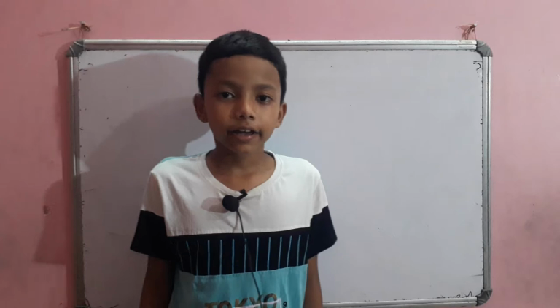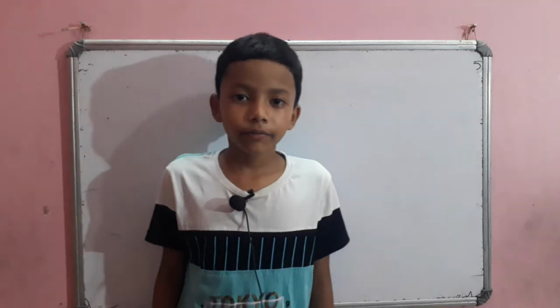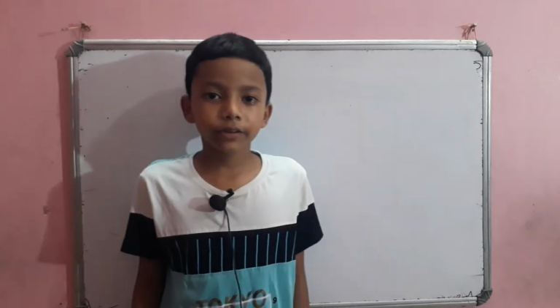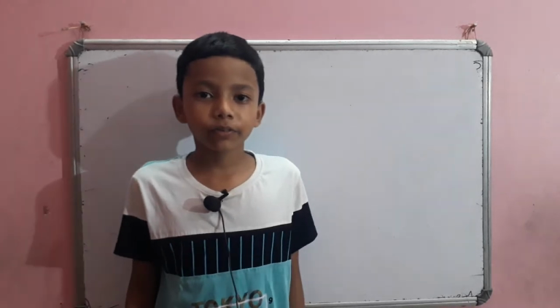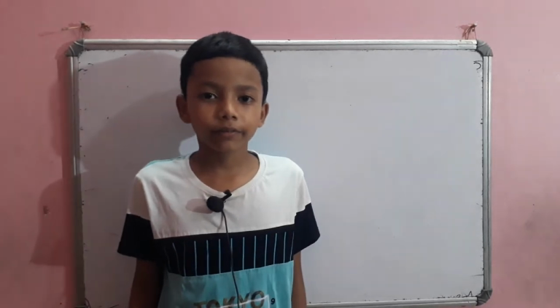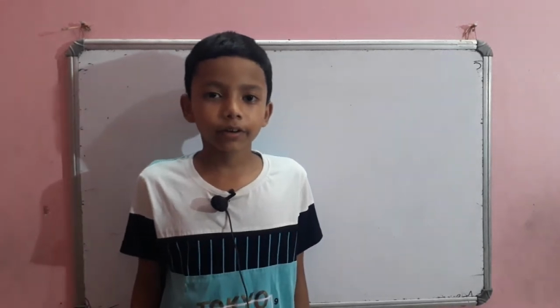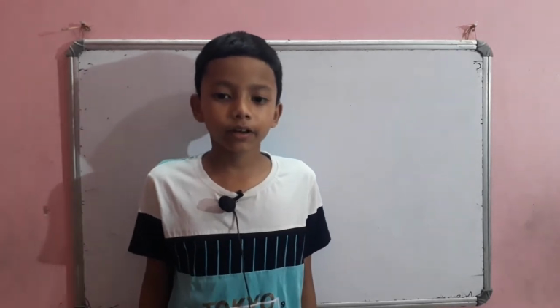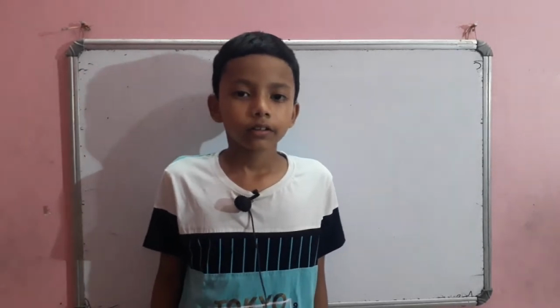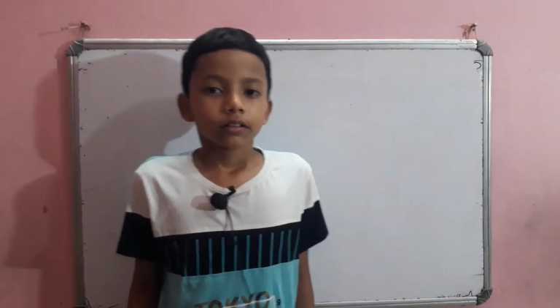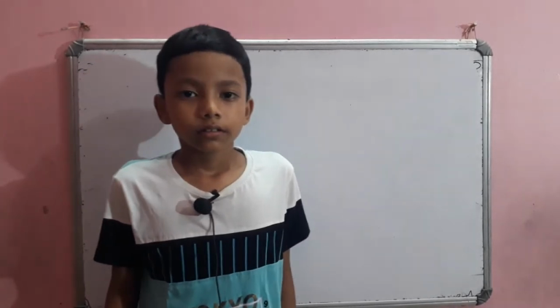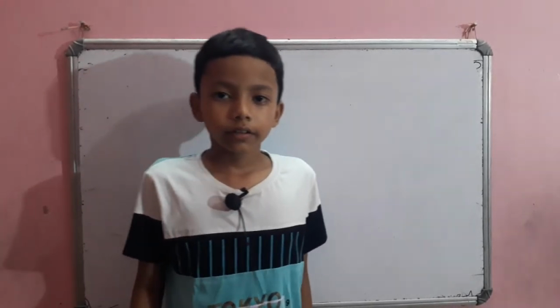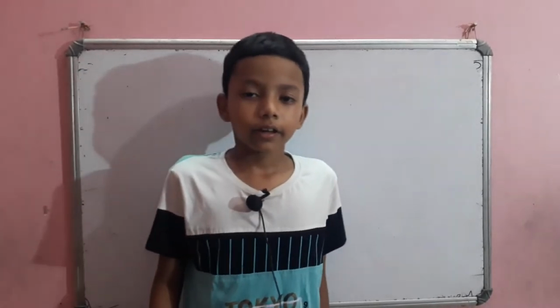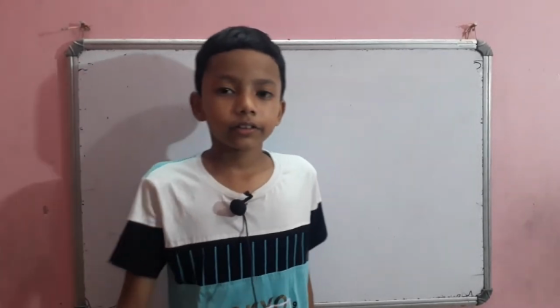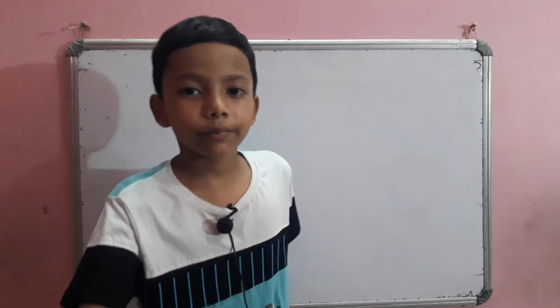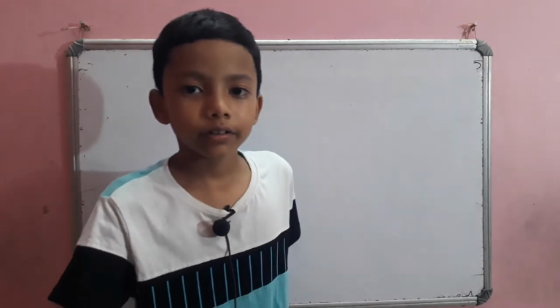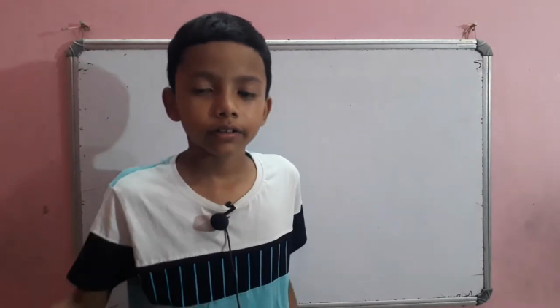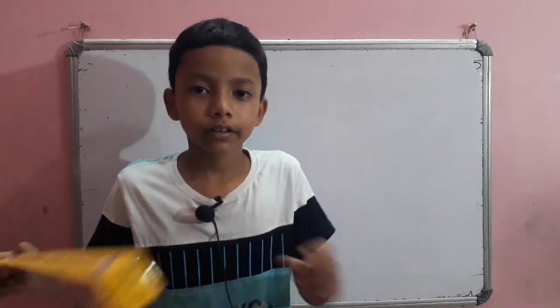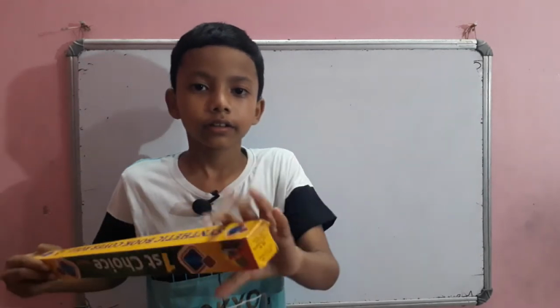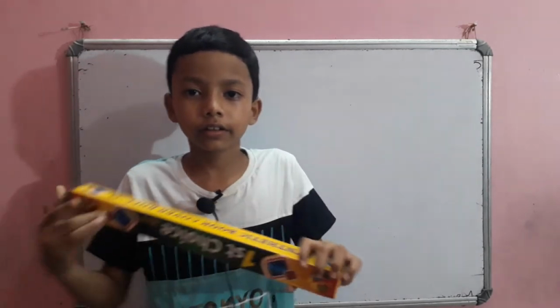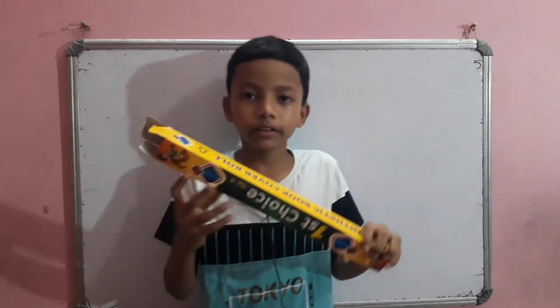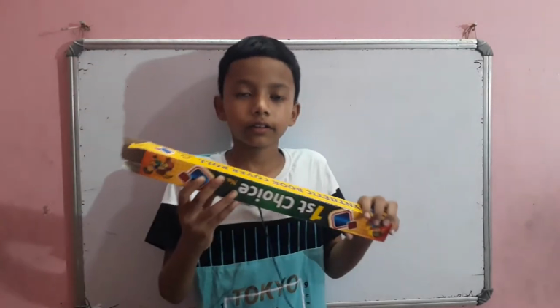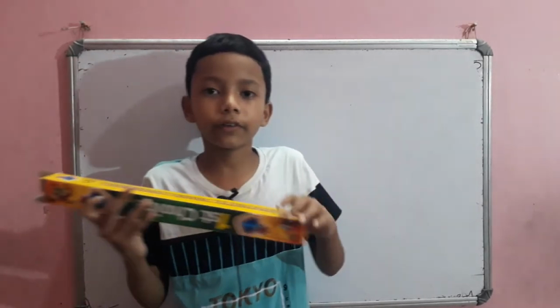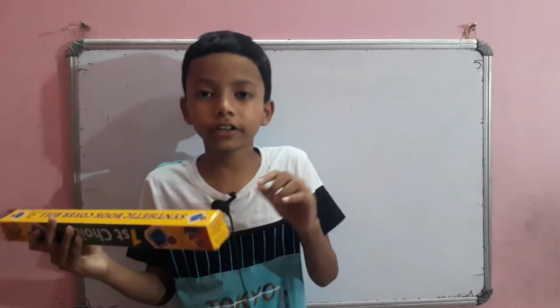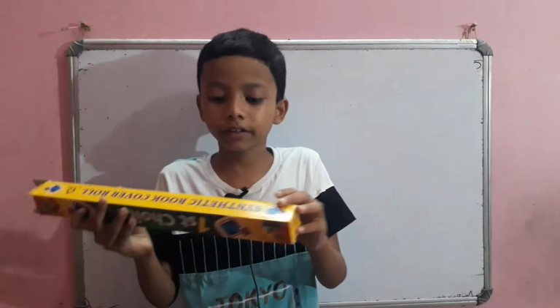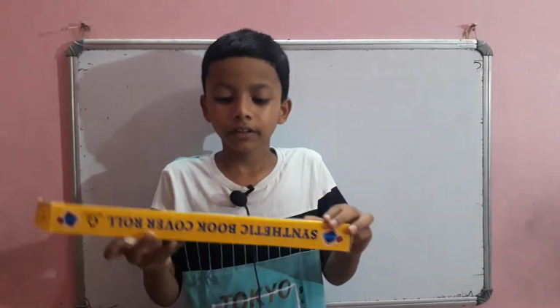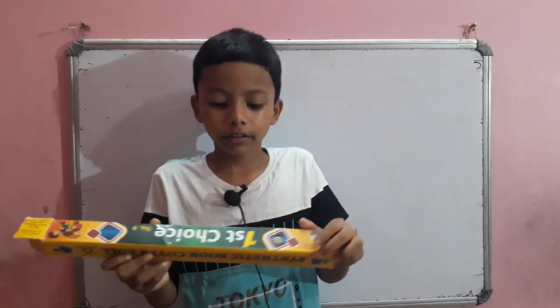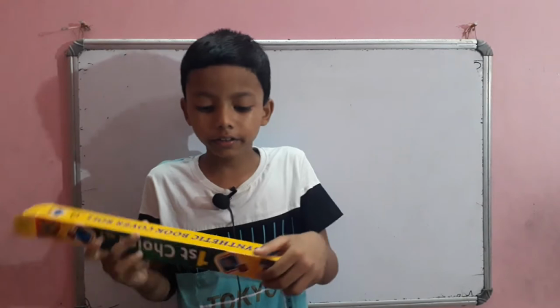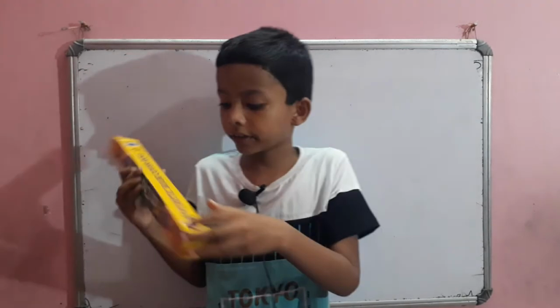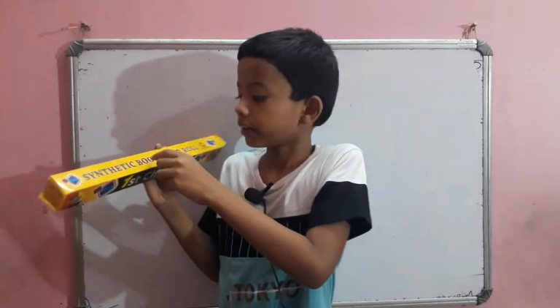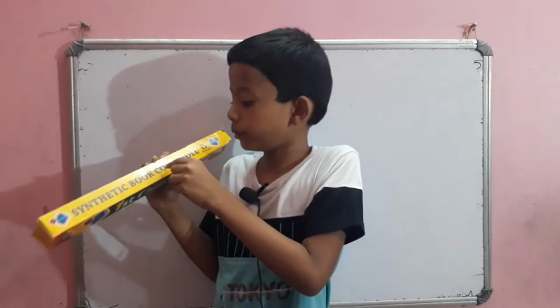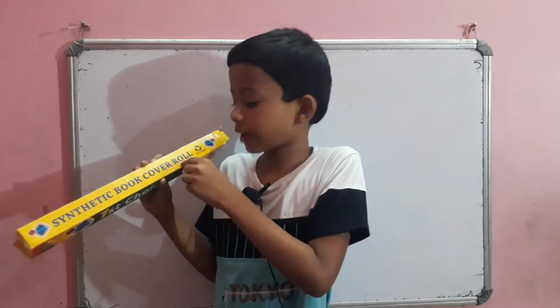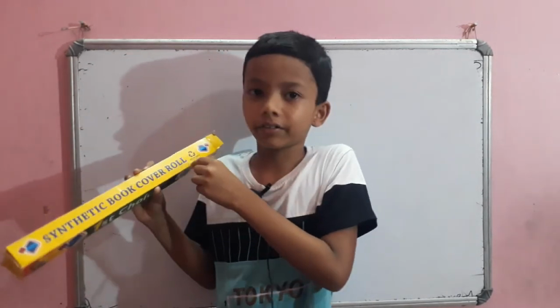Hi guys, I'm Ronjay from Pulya, West Bengal. Today I will talk about the function of this synthetic book cover roll.